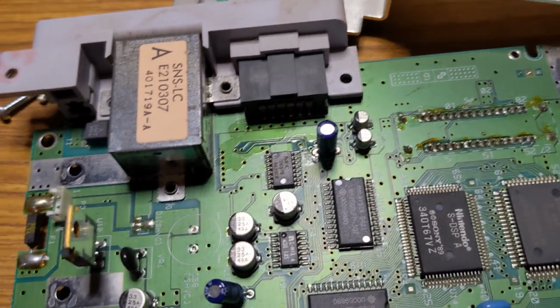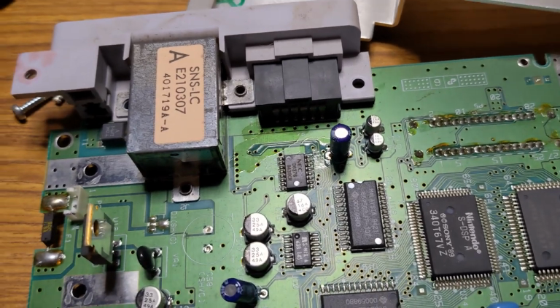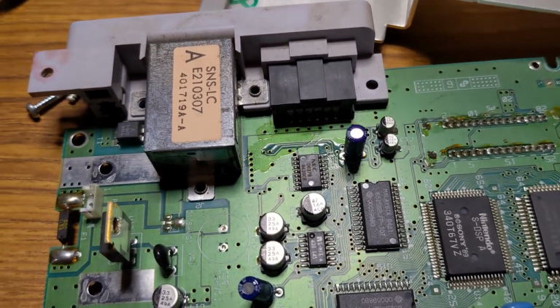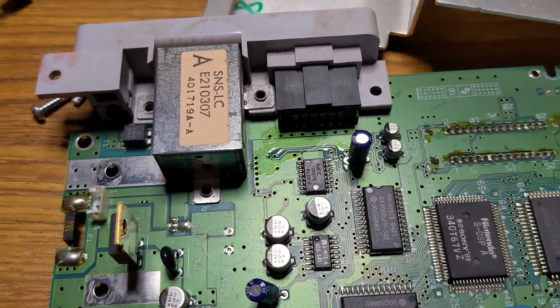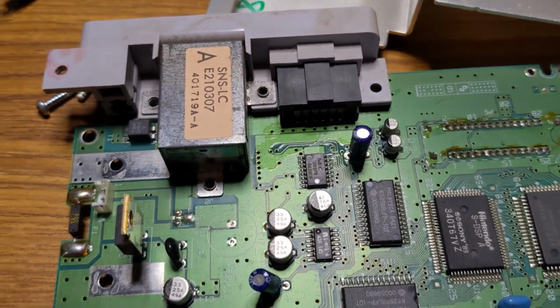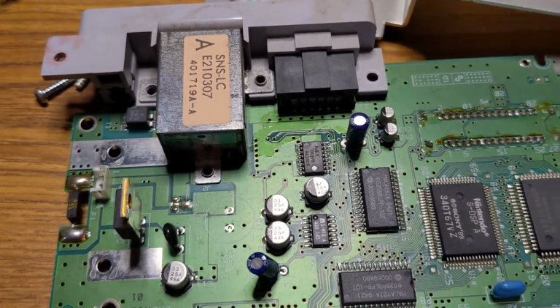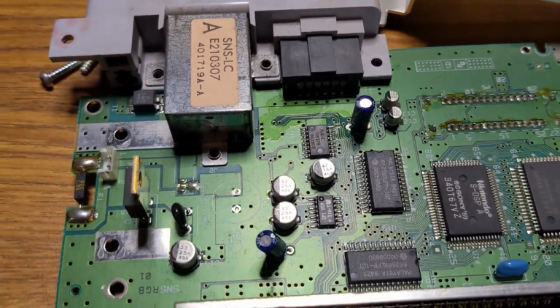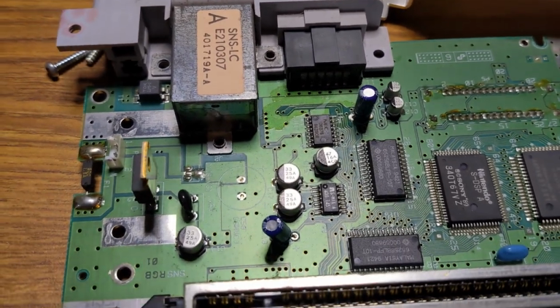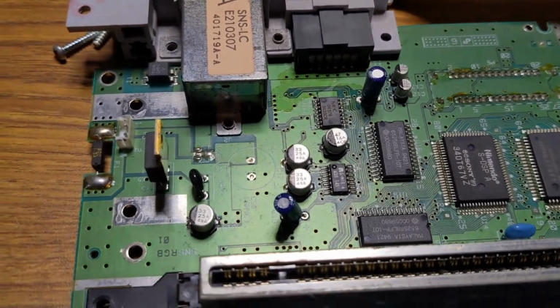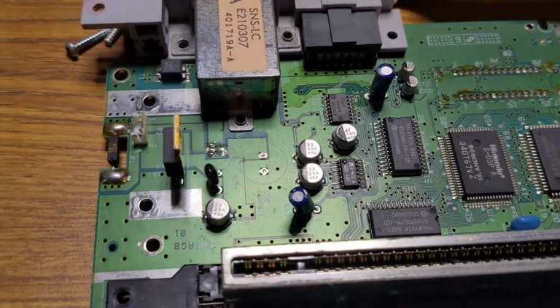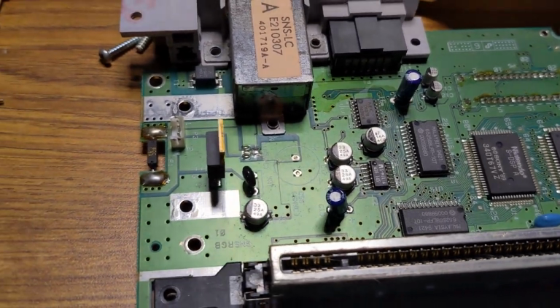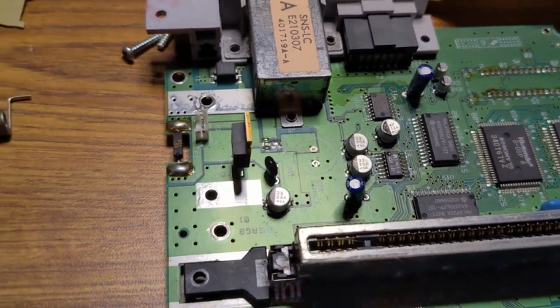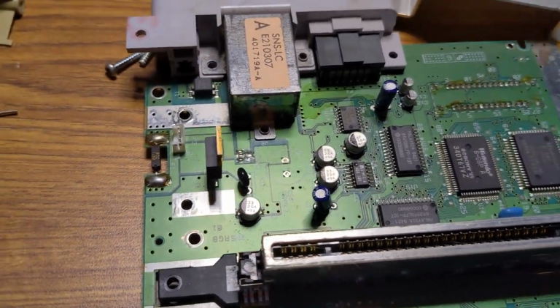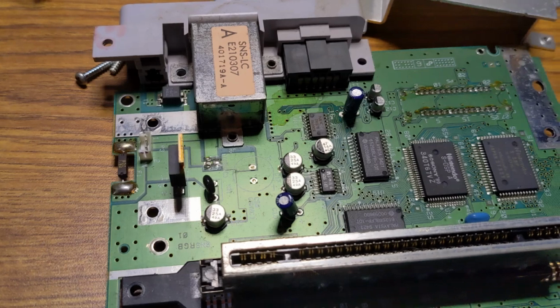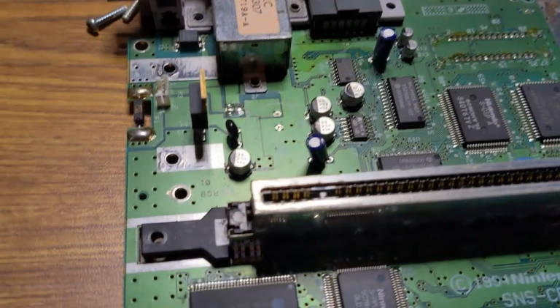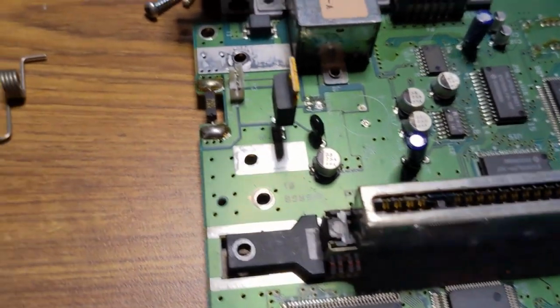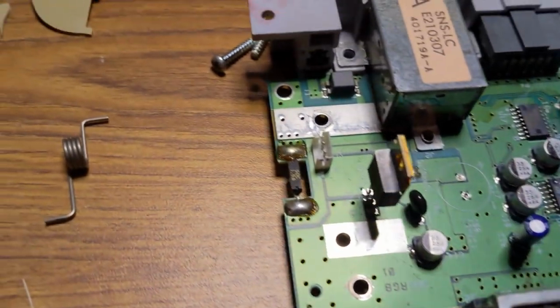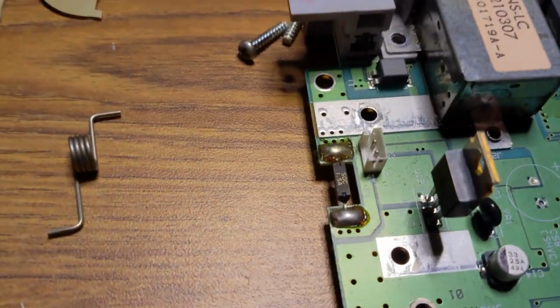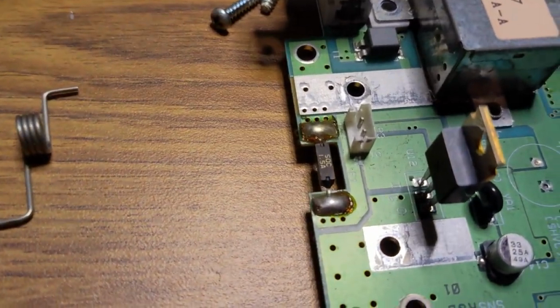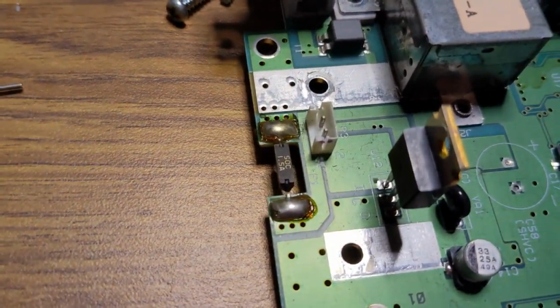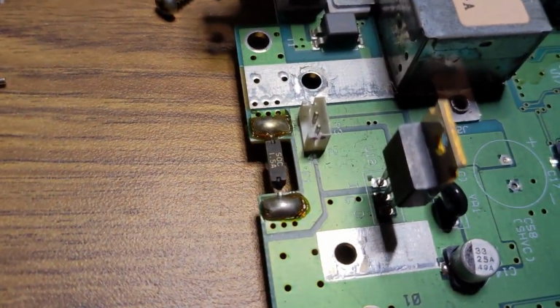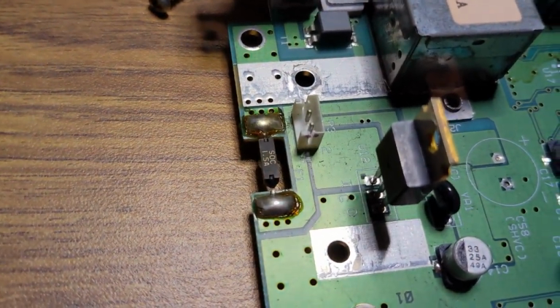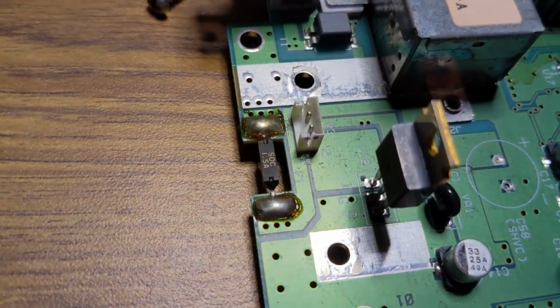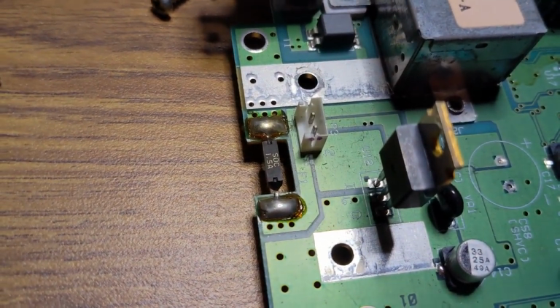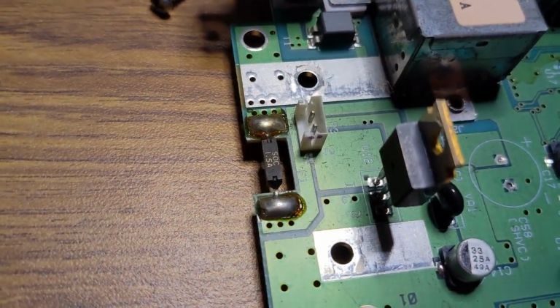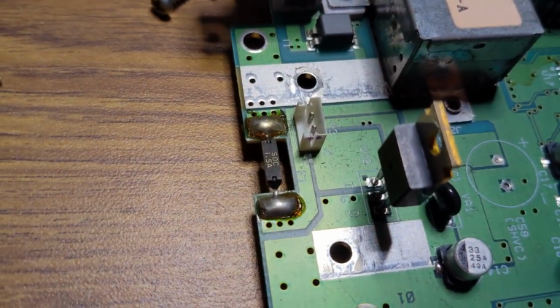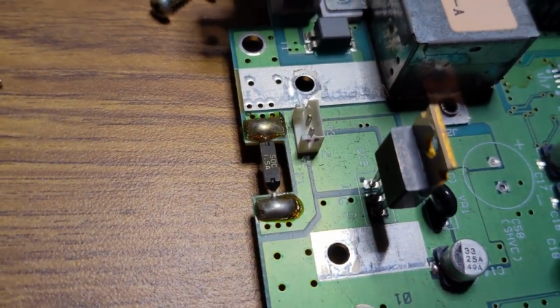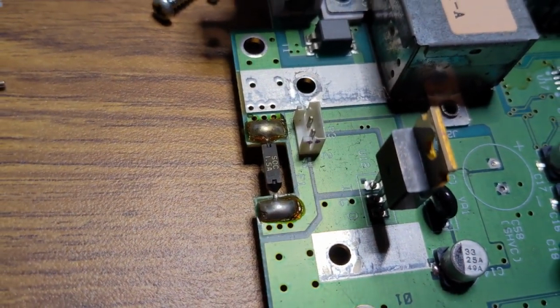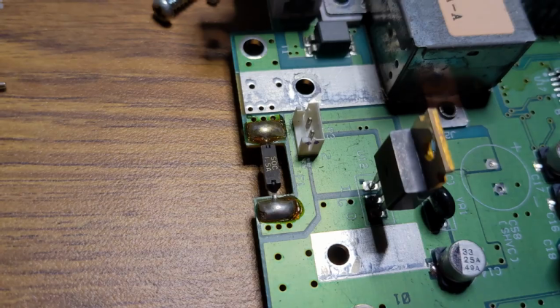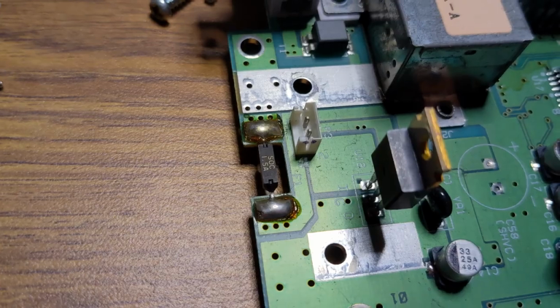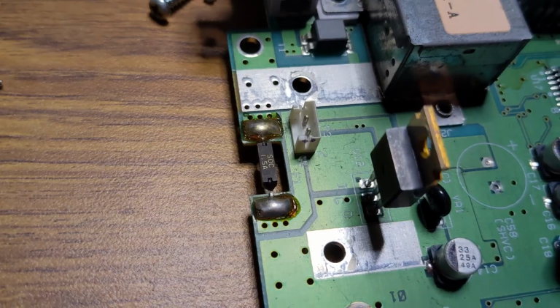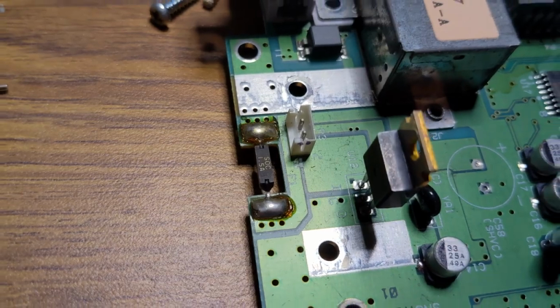Before we do anything else, I do want to get this recapped and get the new 7805 in there. And there's also what has got to be a fuse — 1.5 amp.